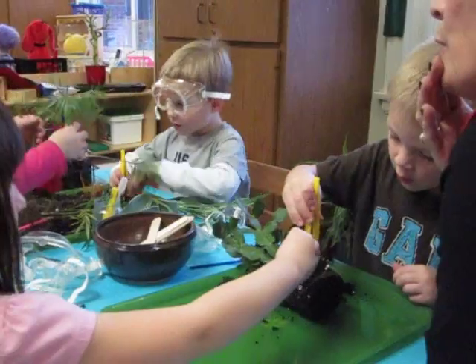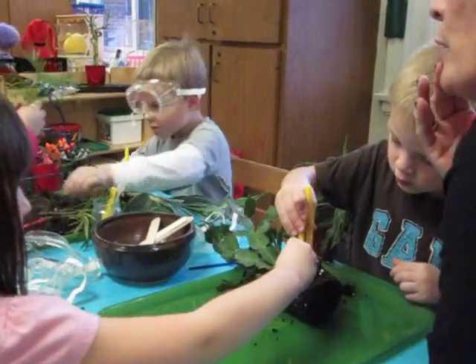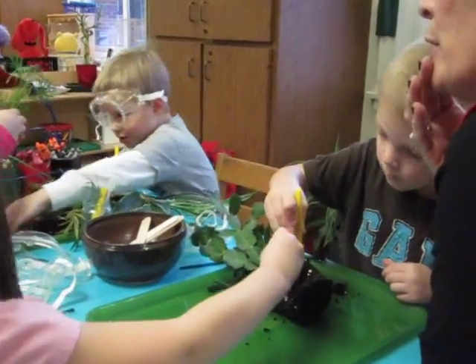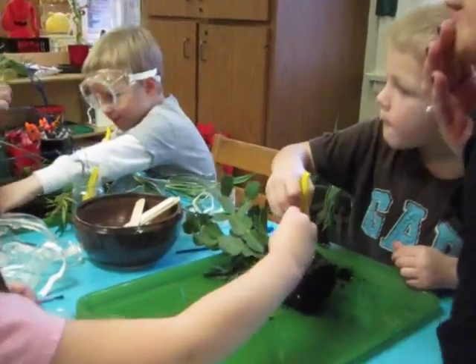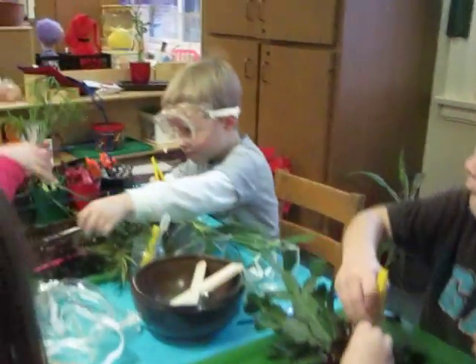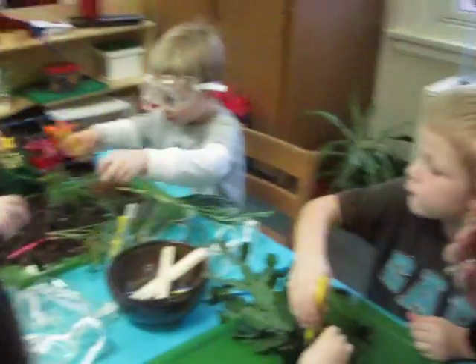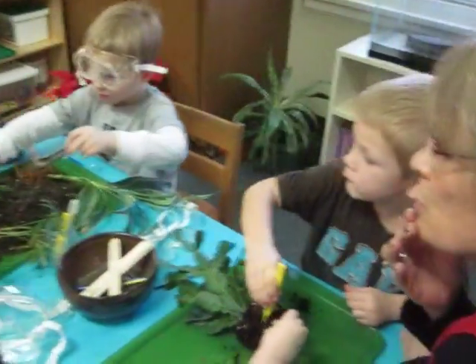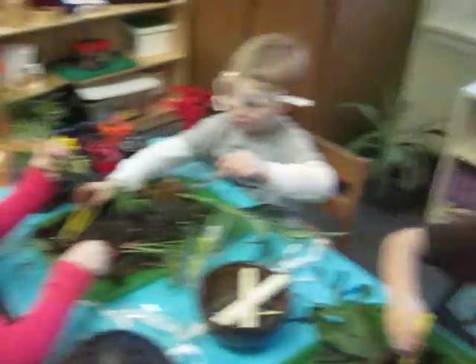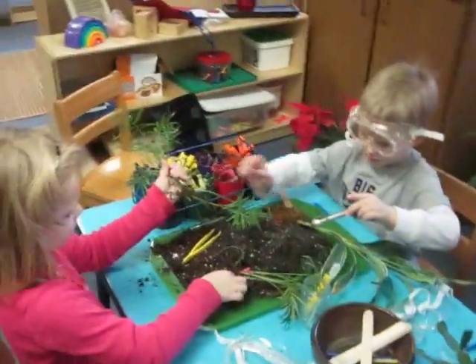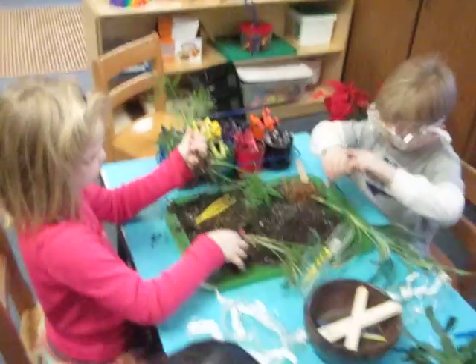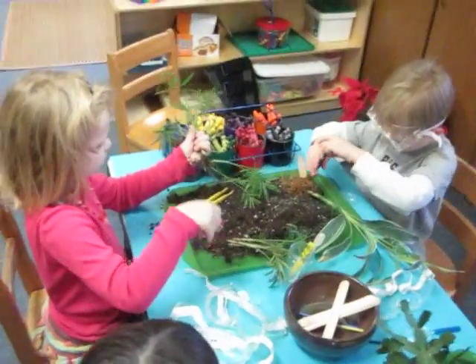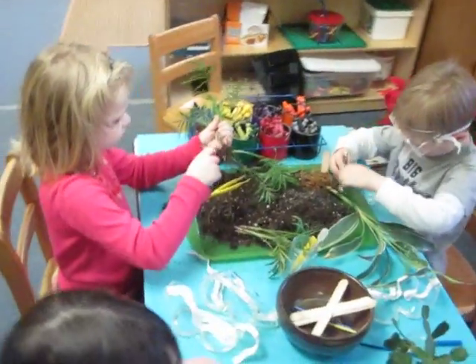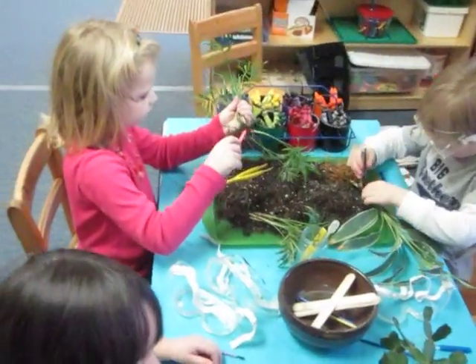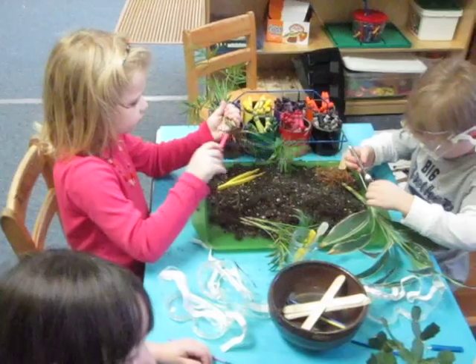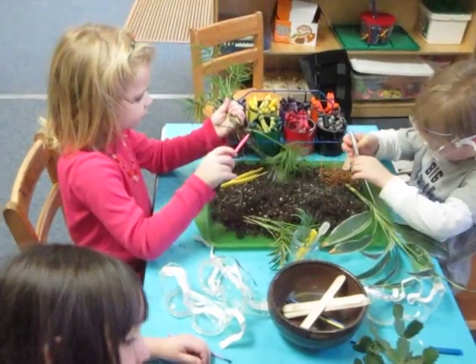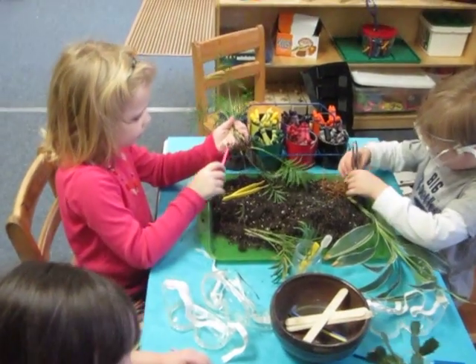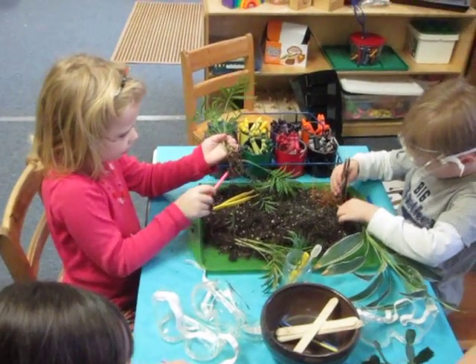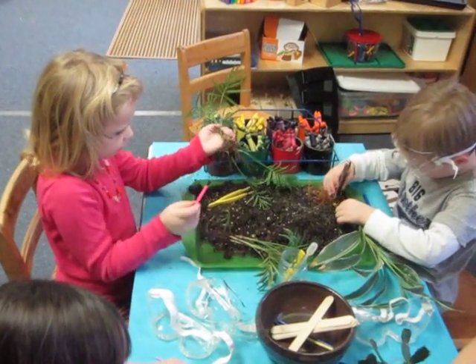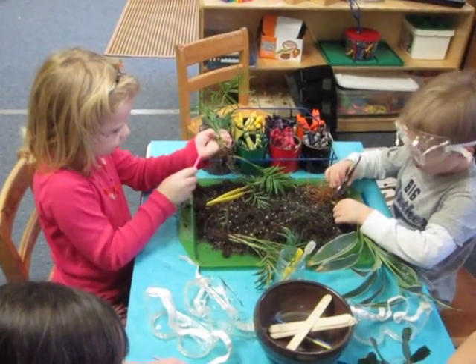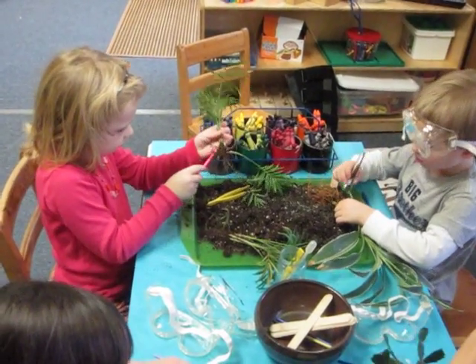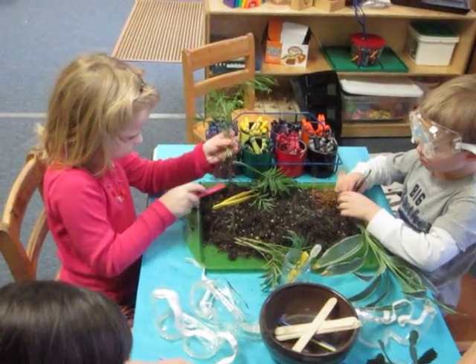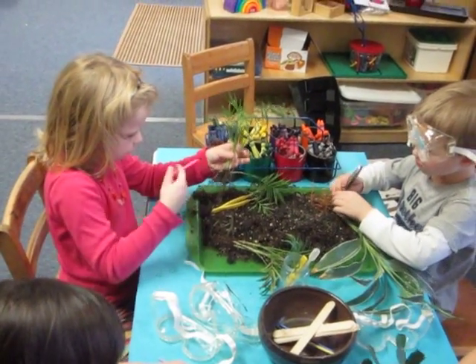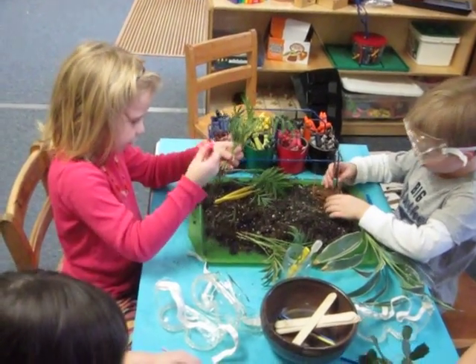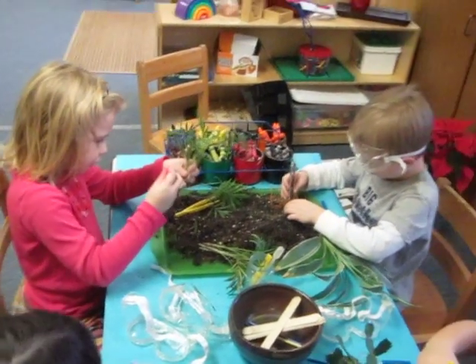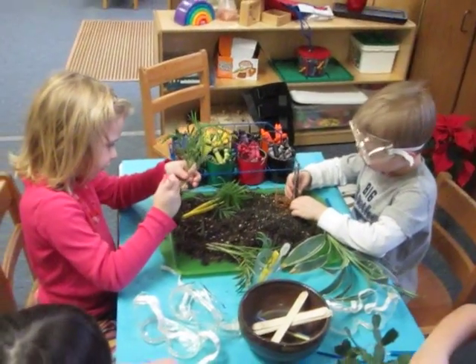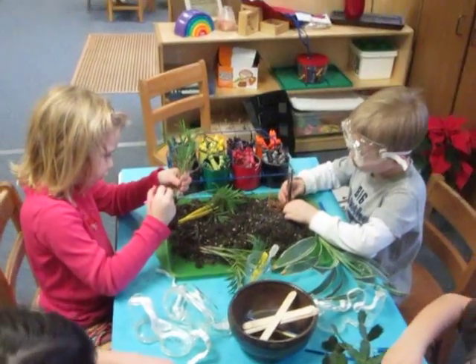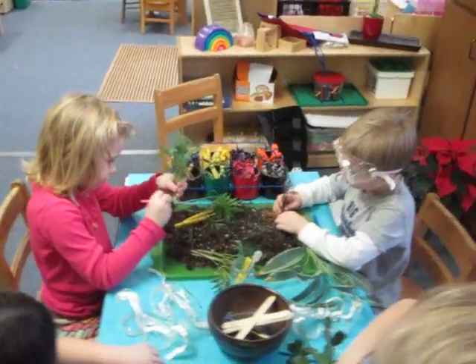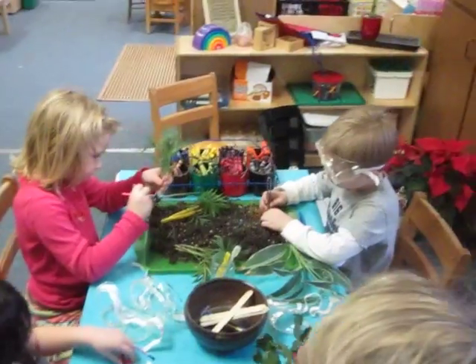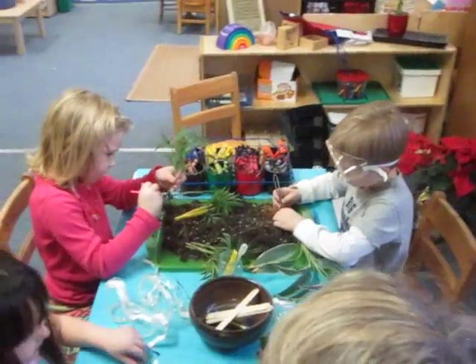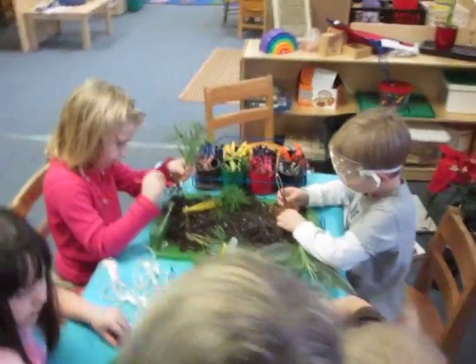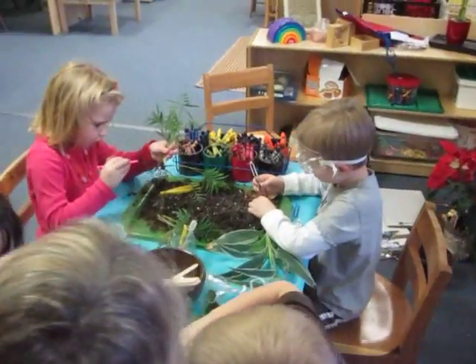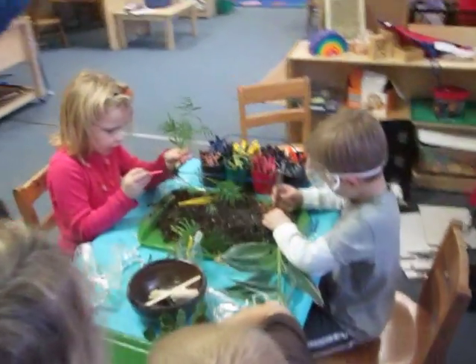Now, Lauren, what are you doing there with each one of them? Tell me about that. What is your plan there? What are we doing? I'm trying to wipe the dirt off them so I can see what's on them.